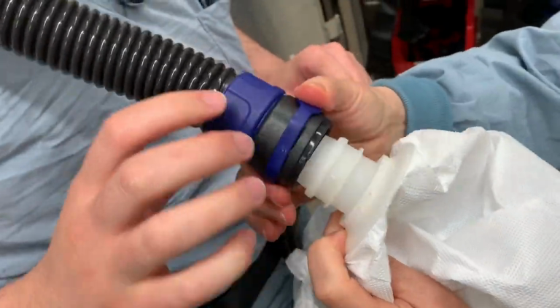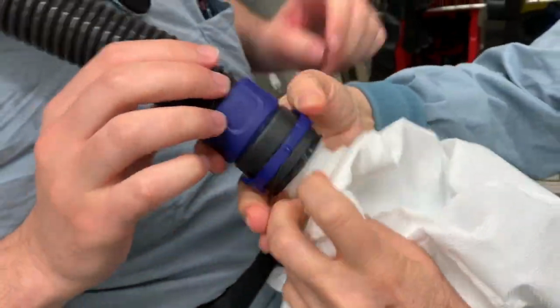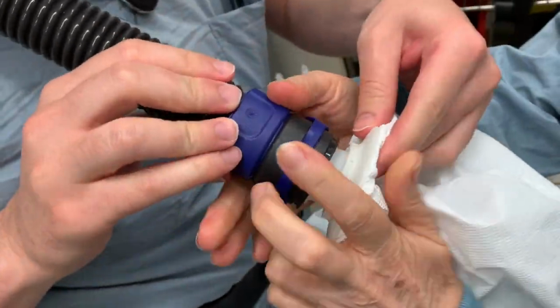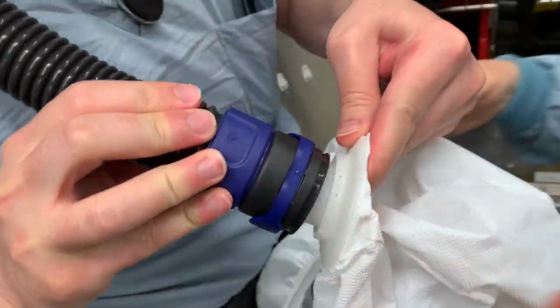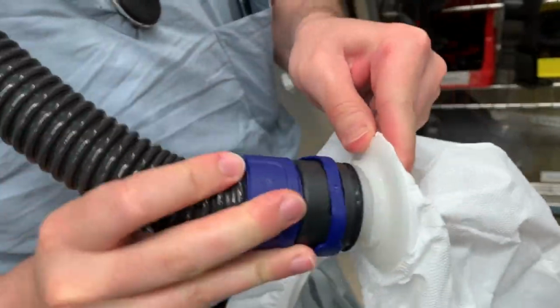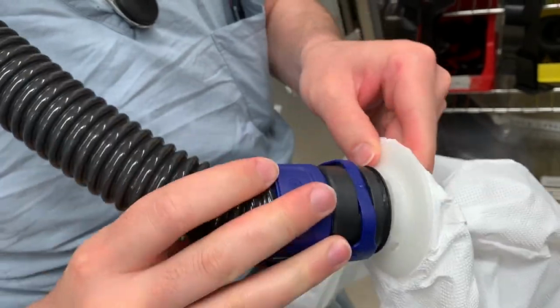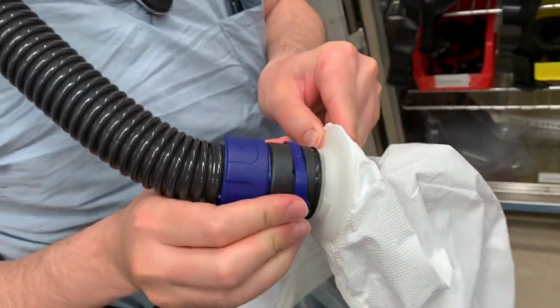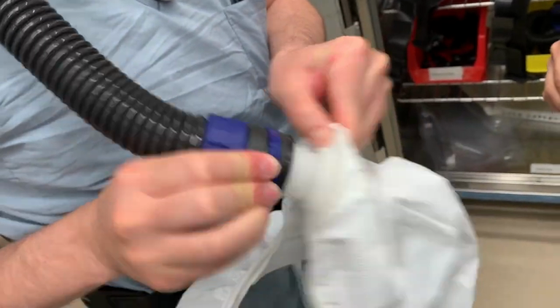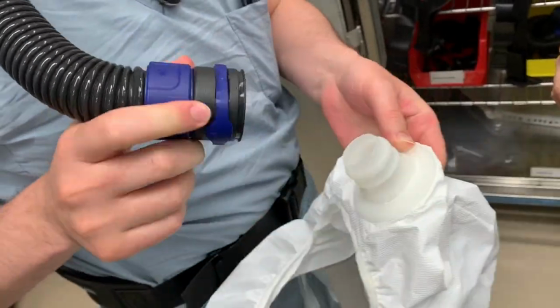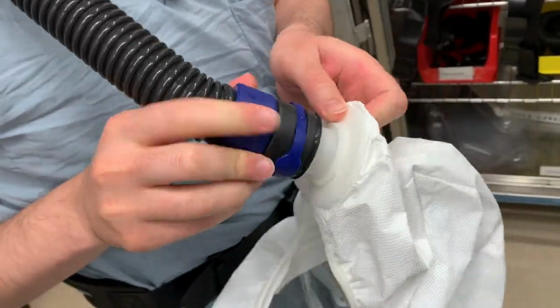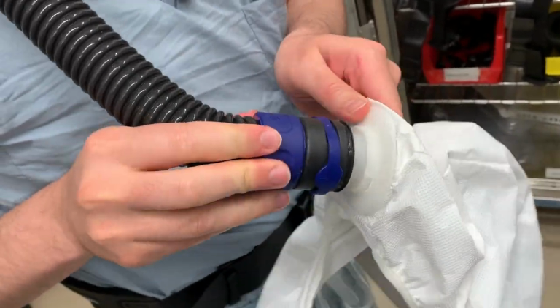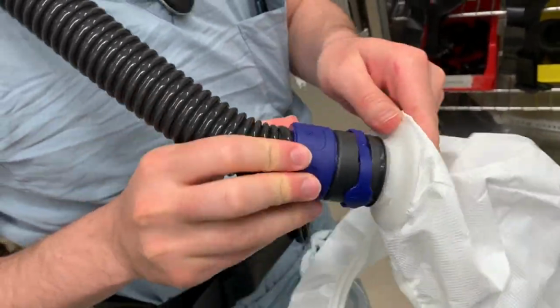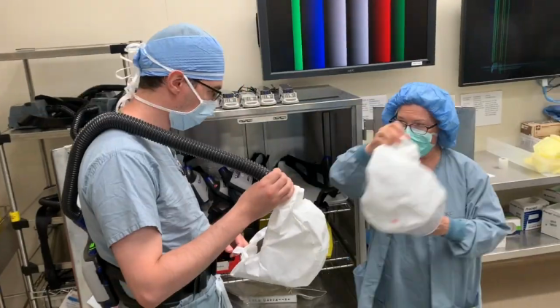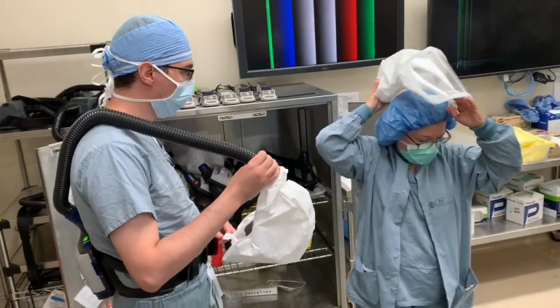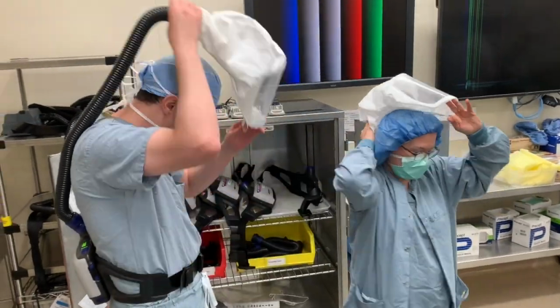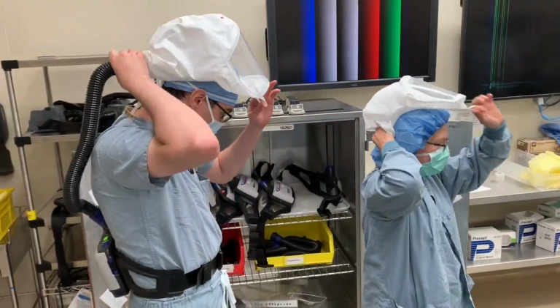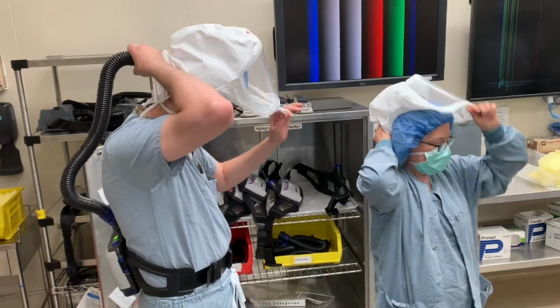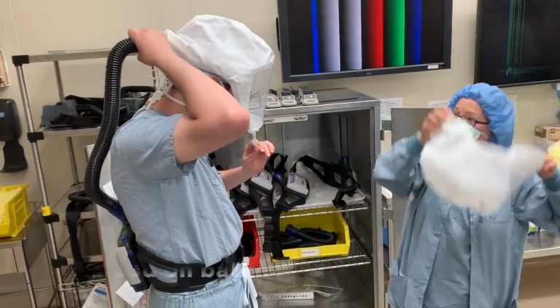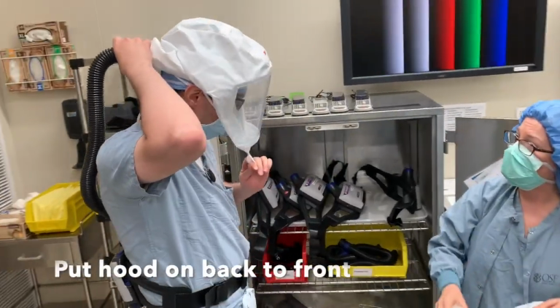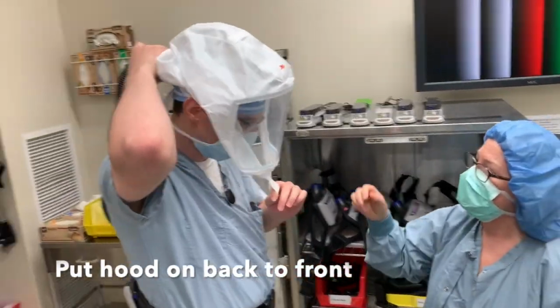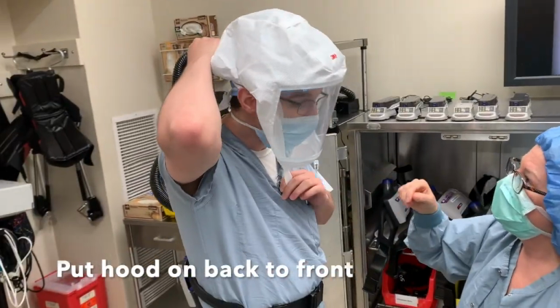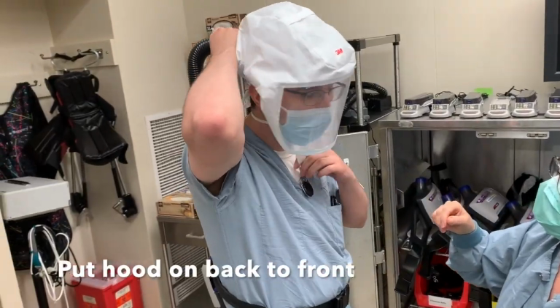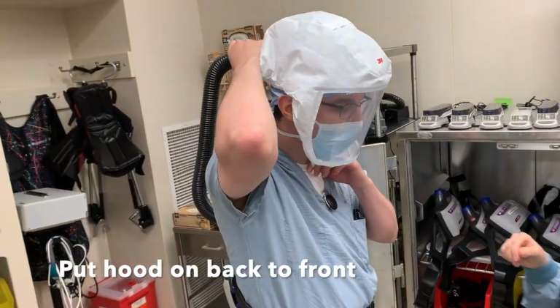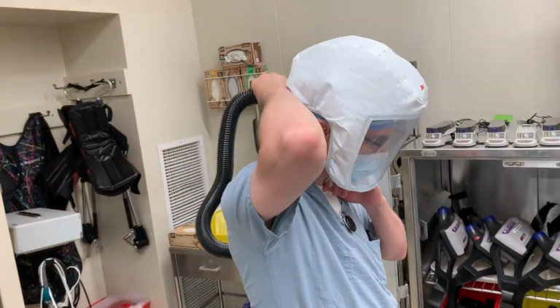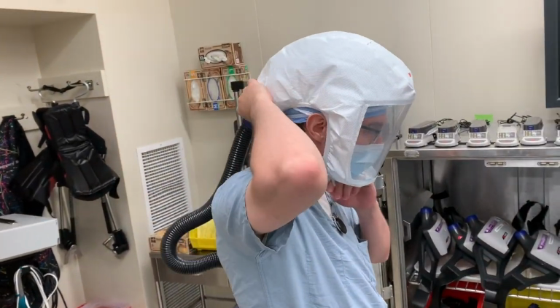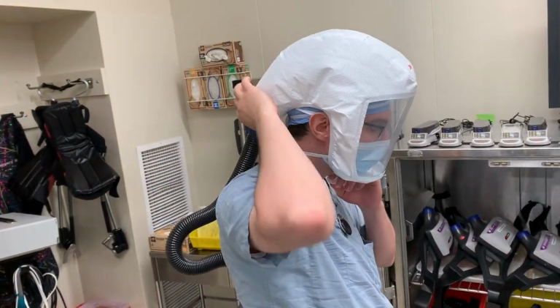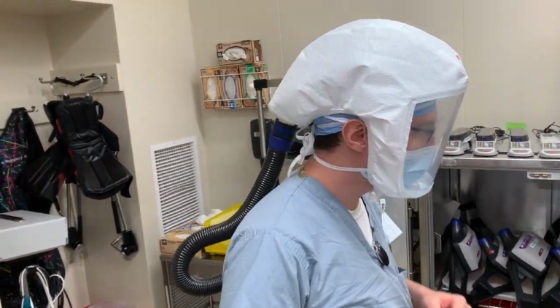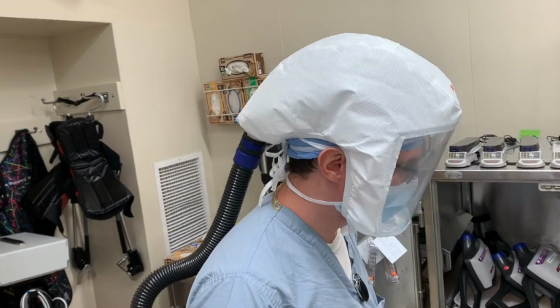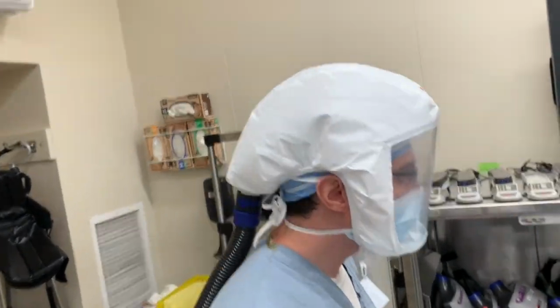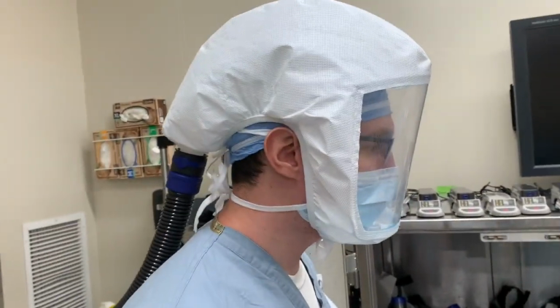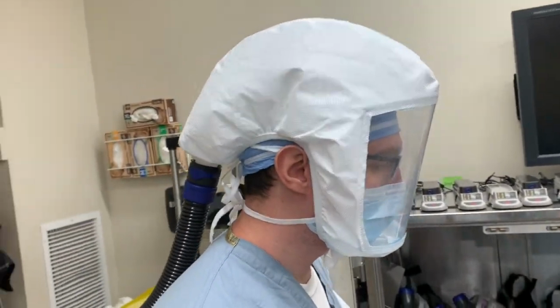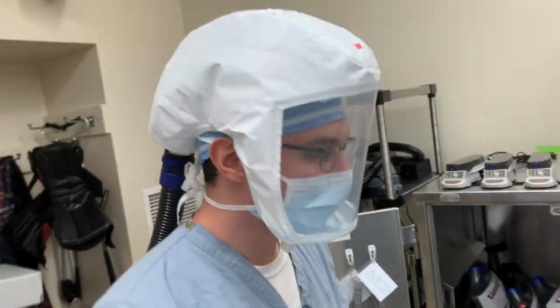You then attach the hose to the hood. You remove it by pressing on this blue area here. You then need to put the hood on back to front without touching the inside. The hood will not cover your ears — it should be sealed around your face.